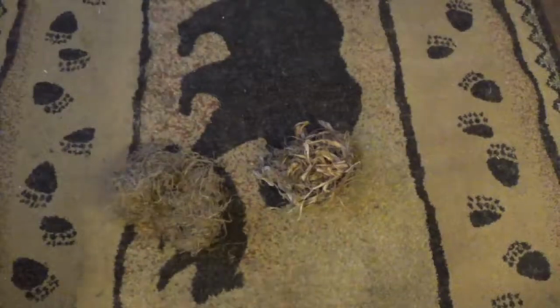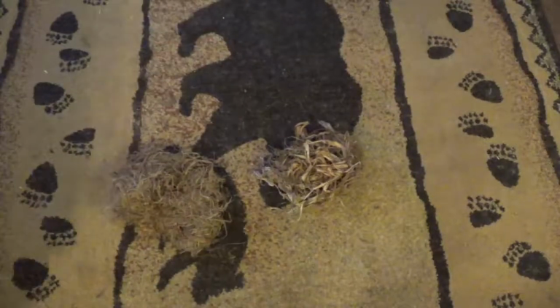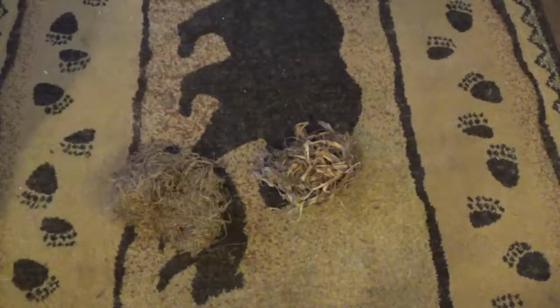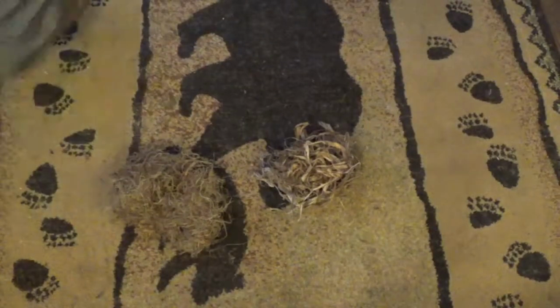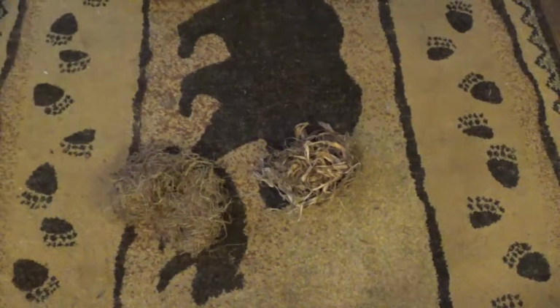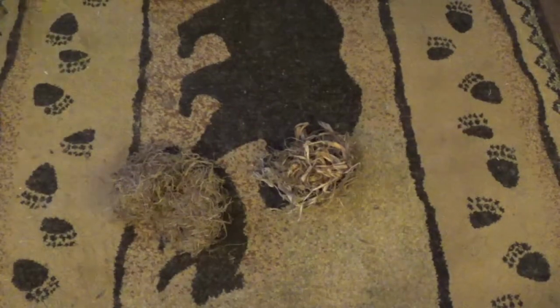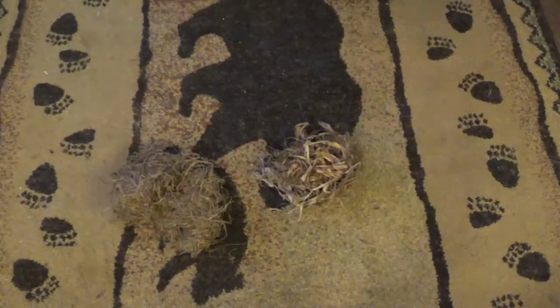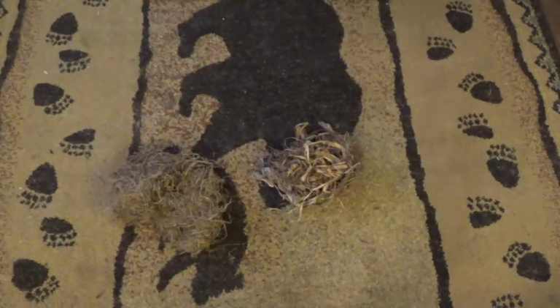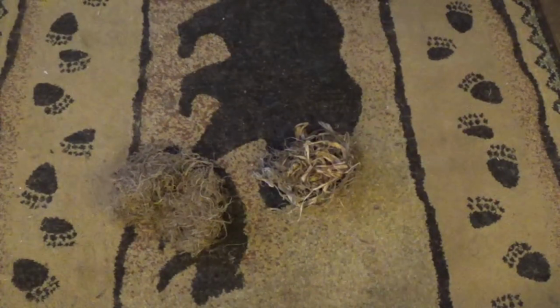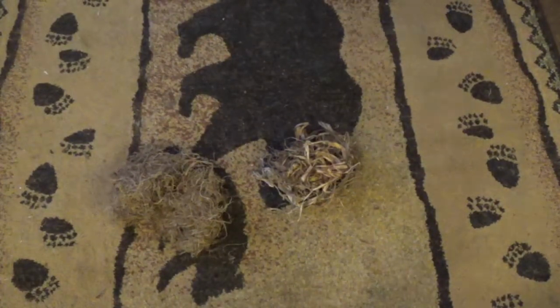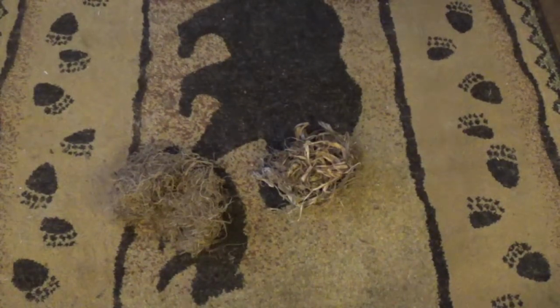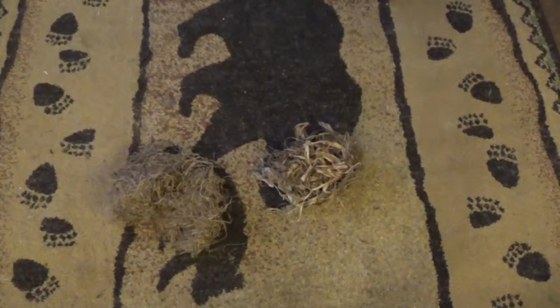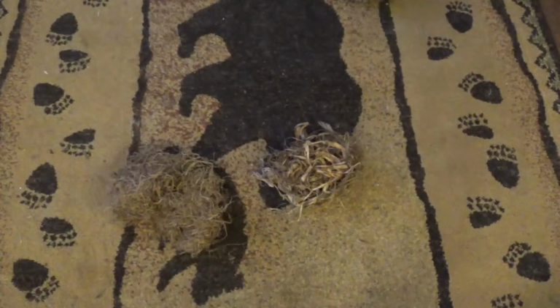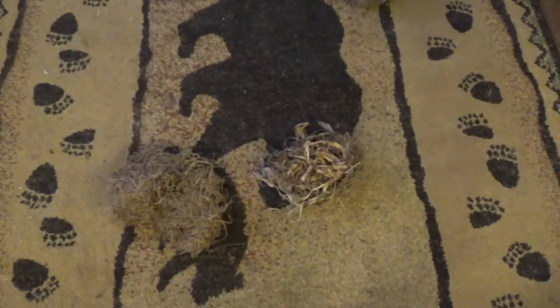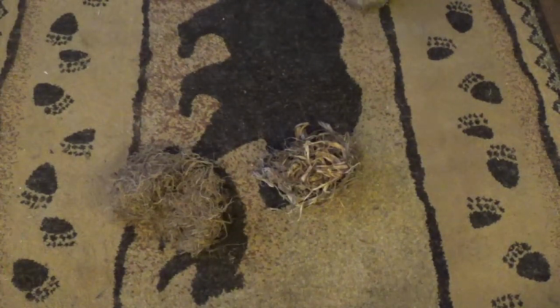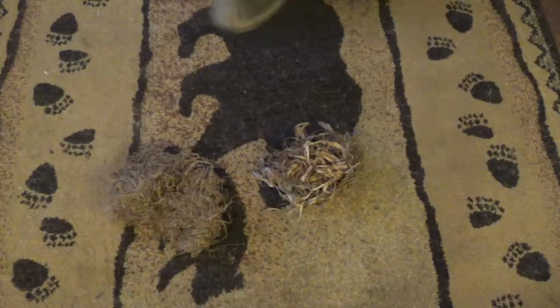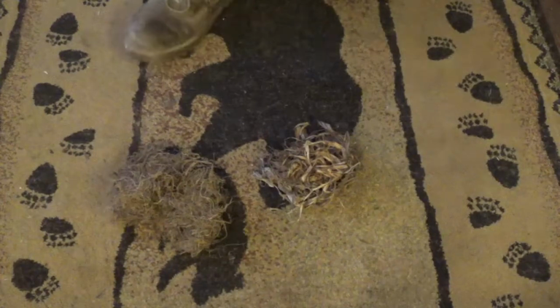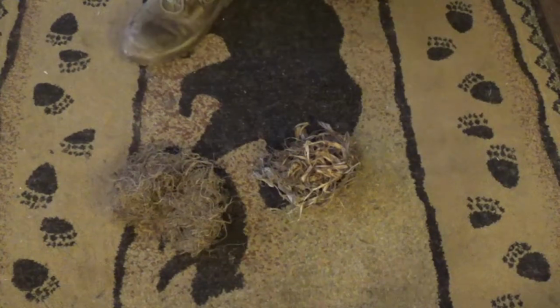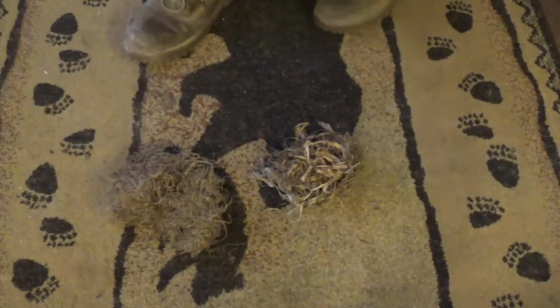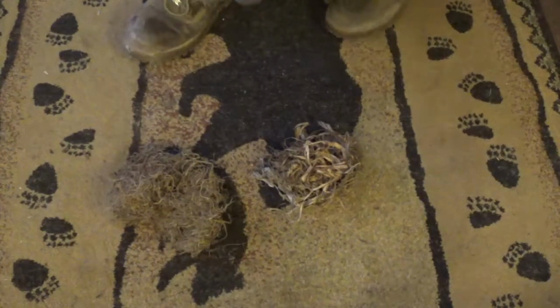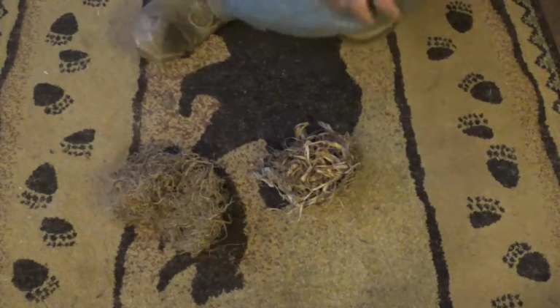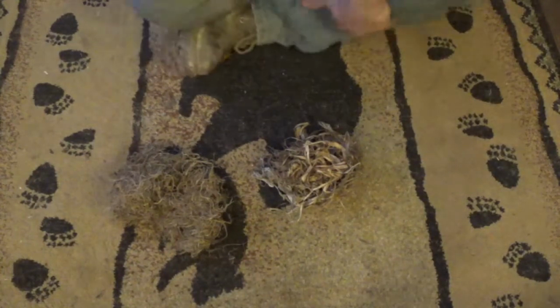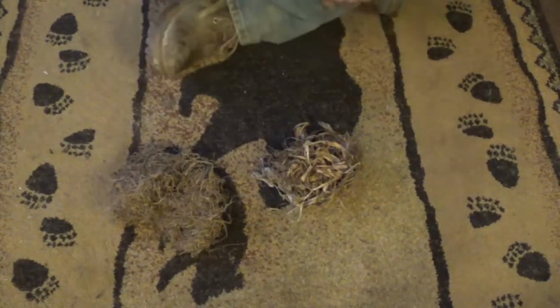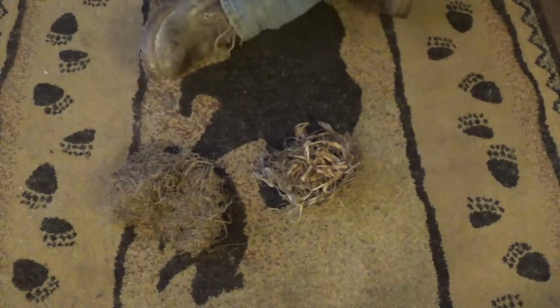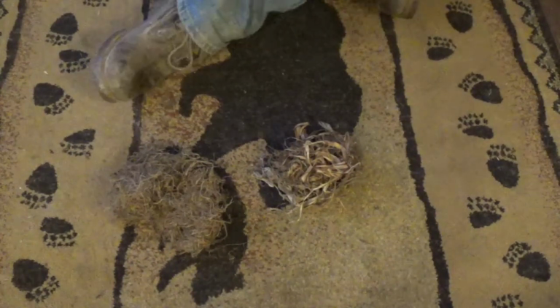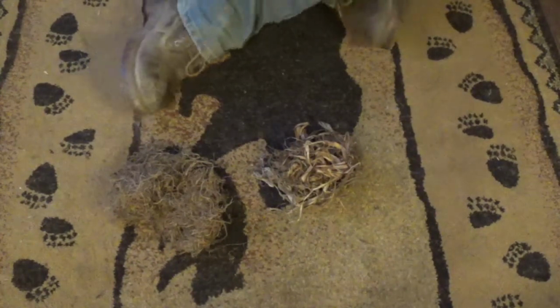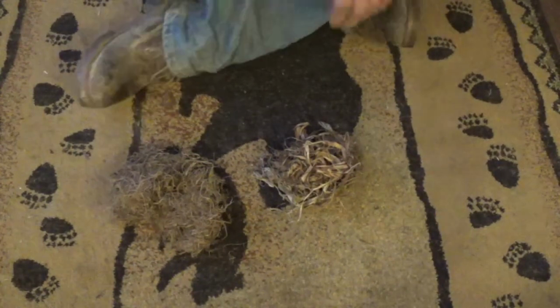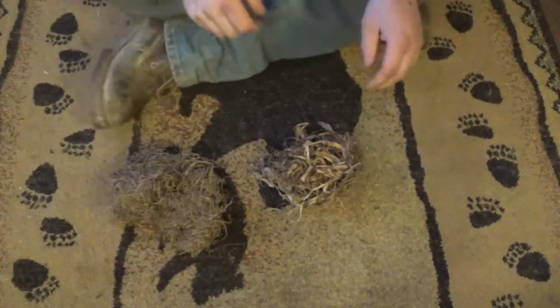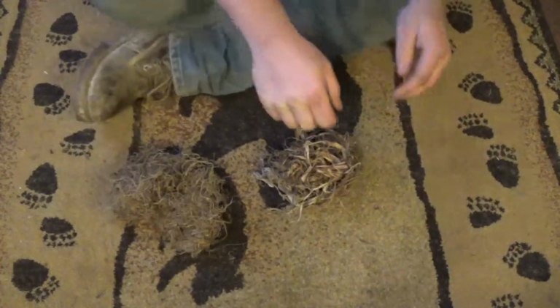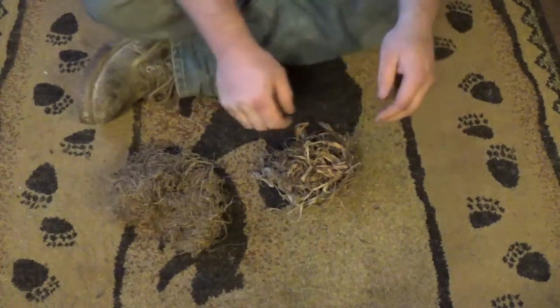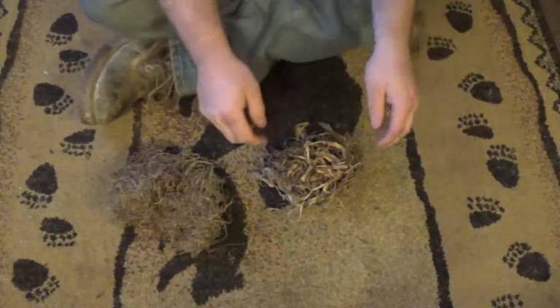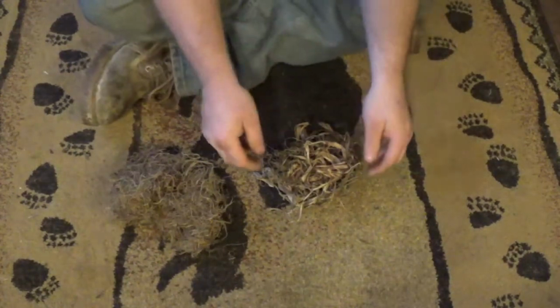Hey YouTube, this is Kevin Bowlin from Bowlin's Small Engine. I've just returned from outside gathering the bark from the tulip poplar.